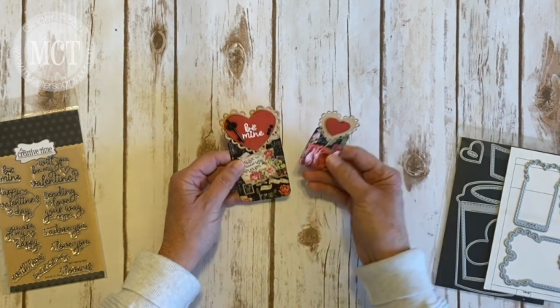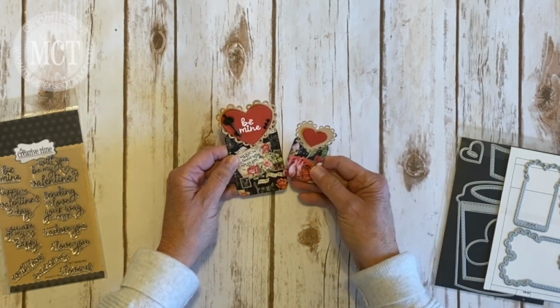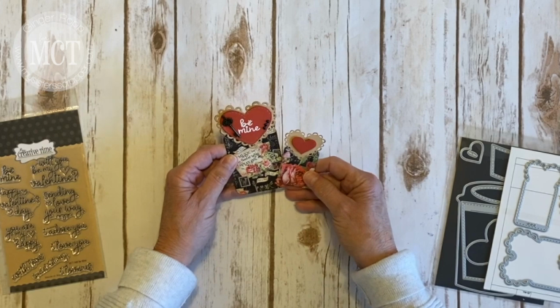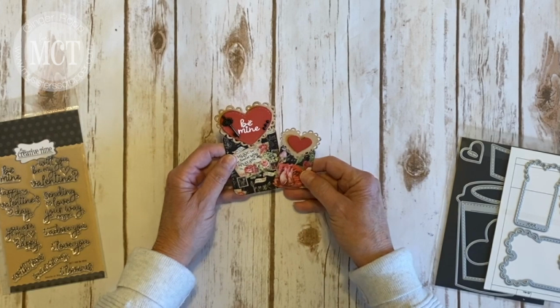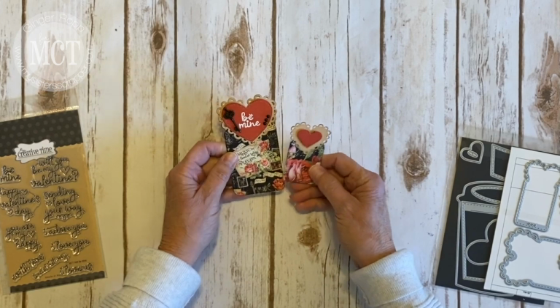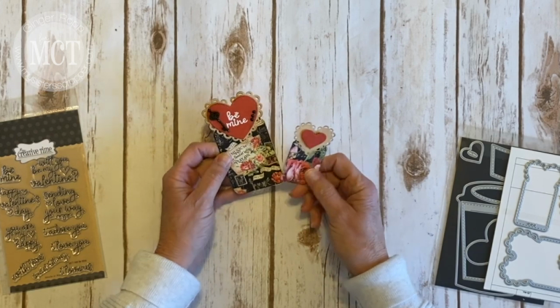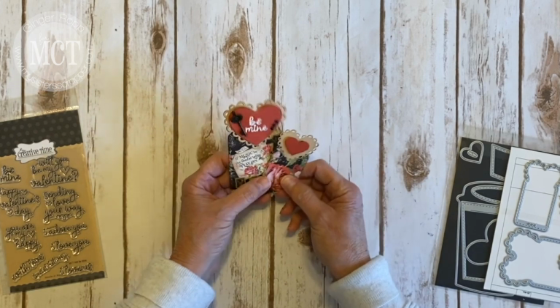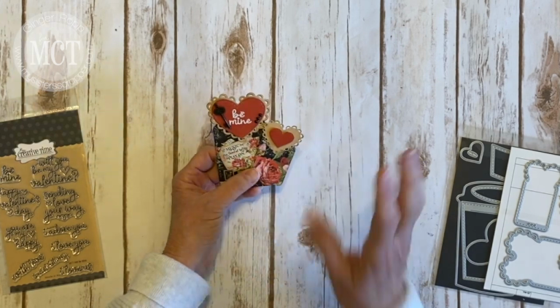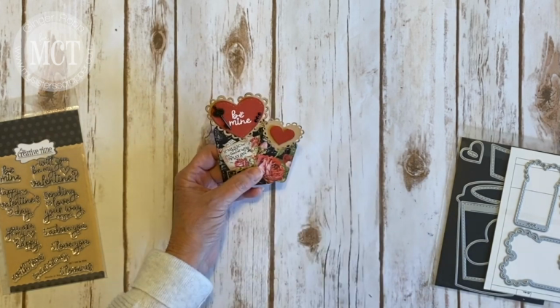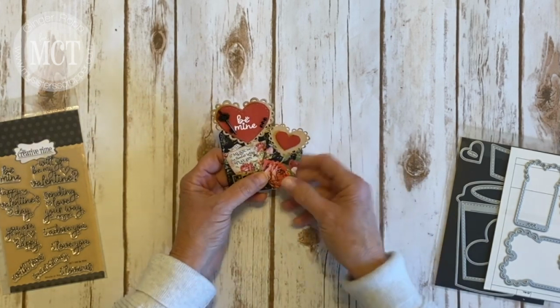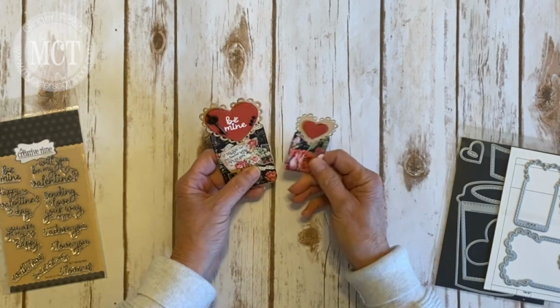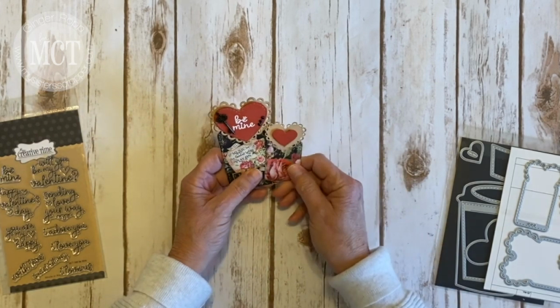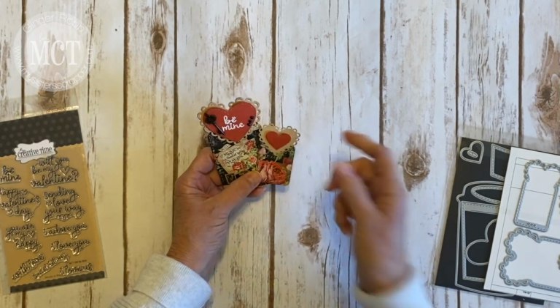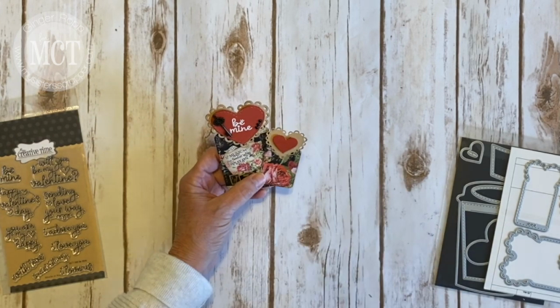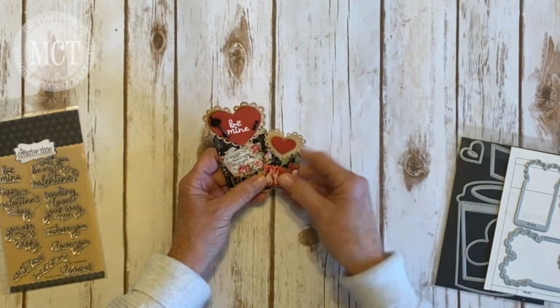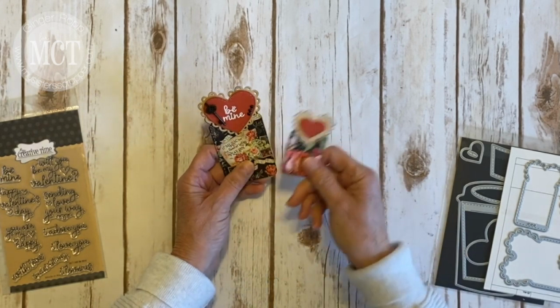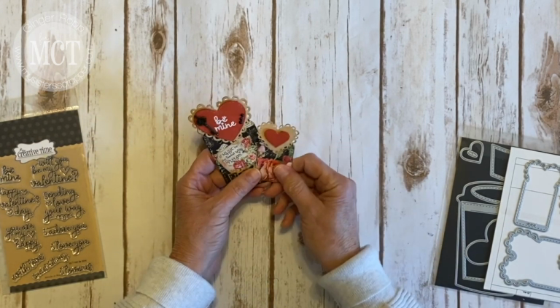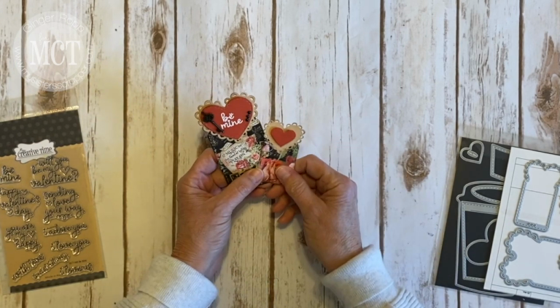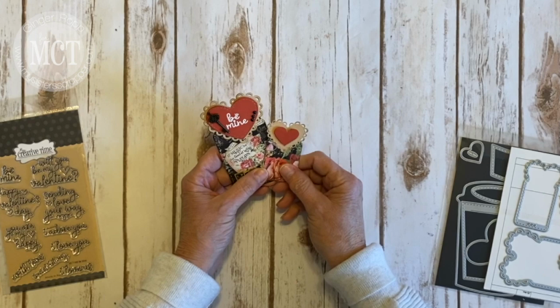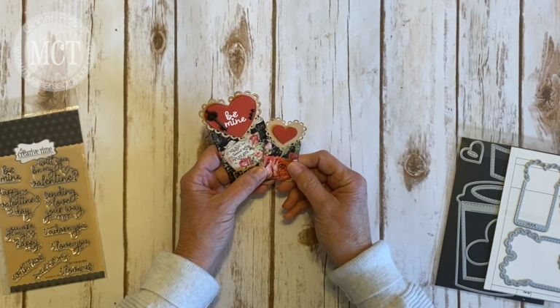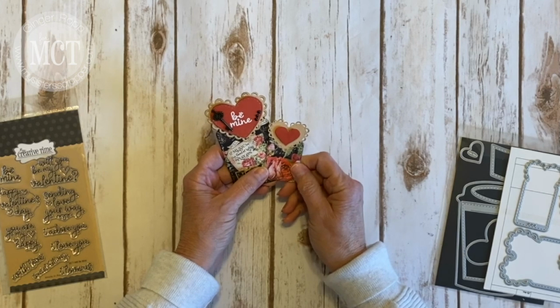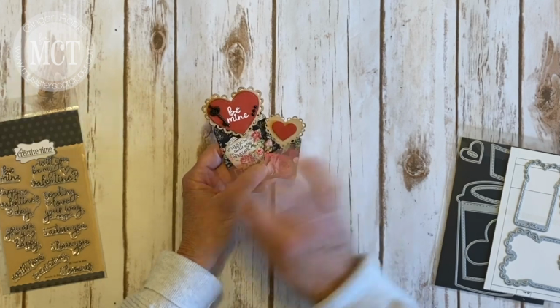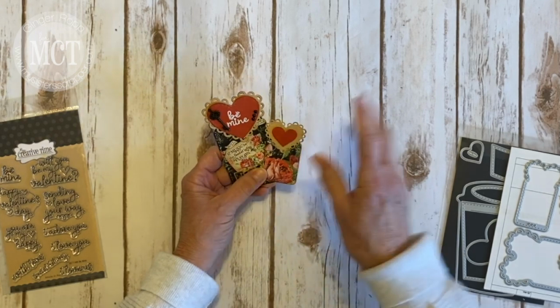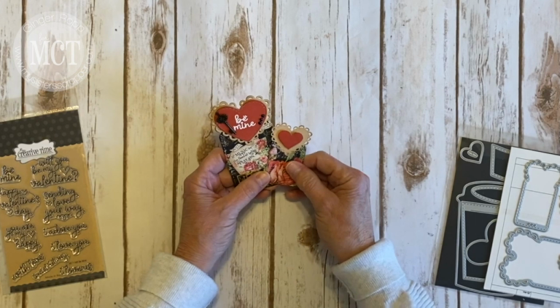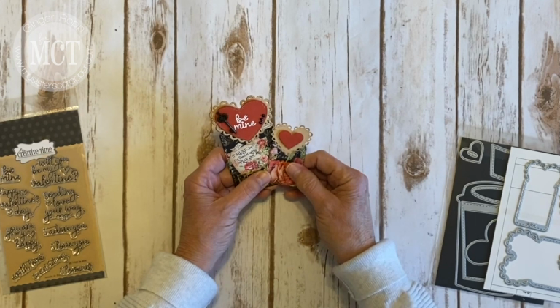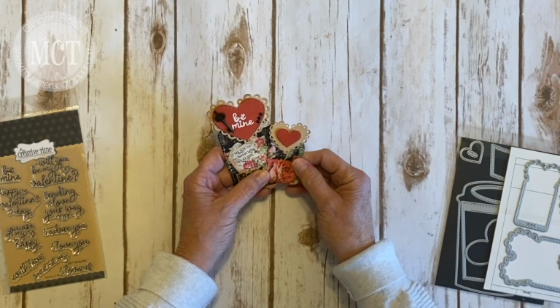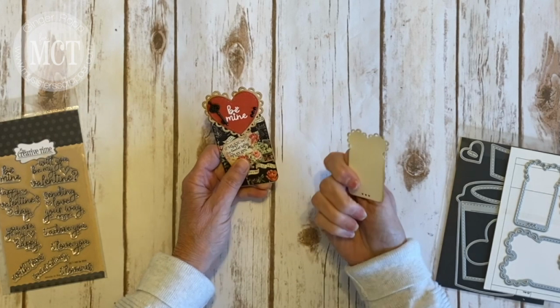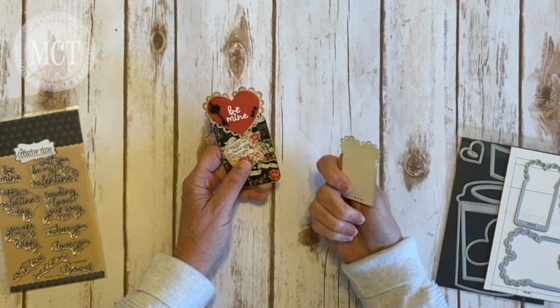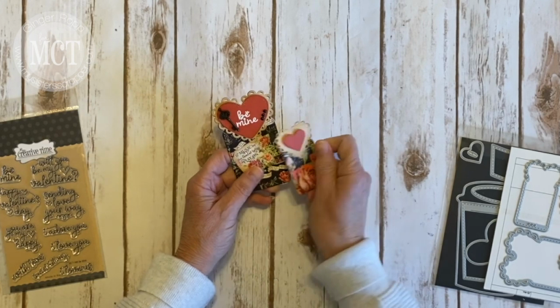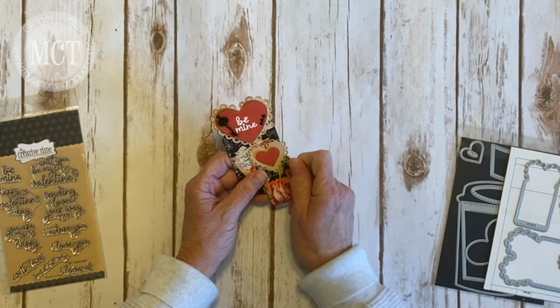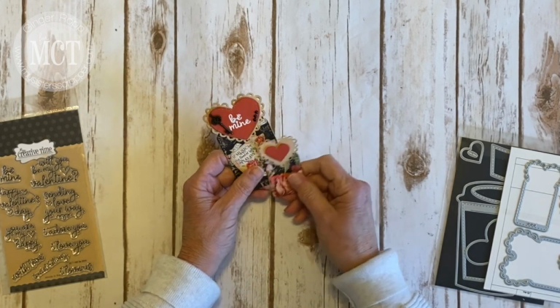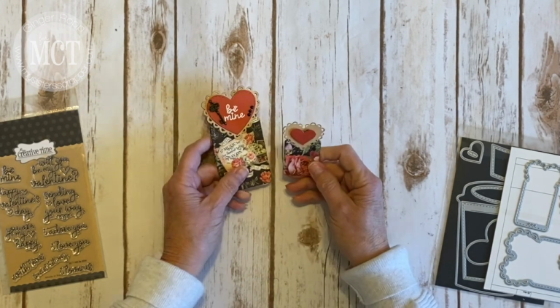And then here's the smaller one, which I already have. Something in my head that I want to use these again for another little project, but something totally different. But these cute little tags are just adorable.